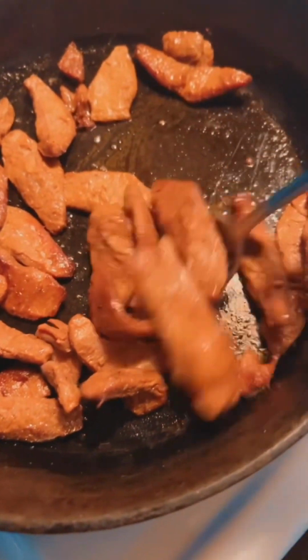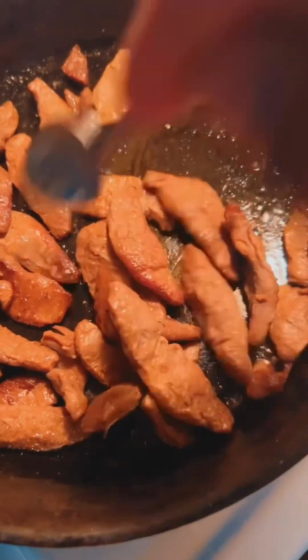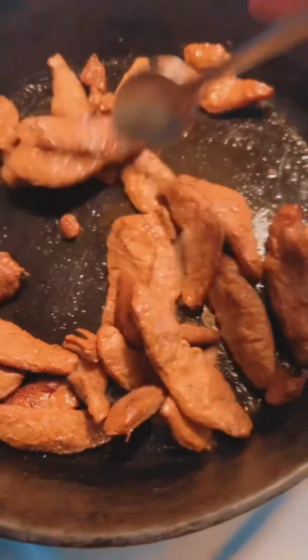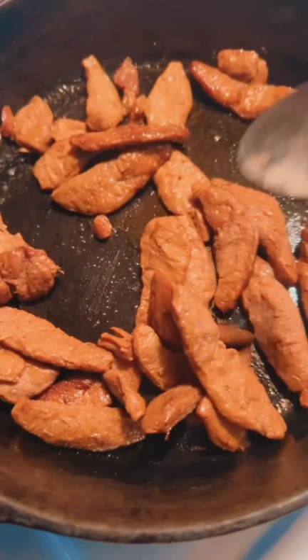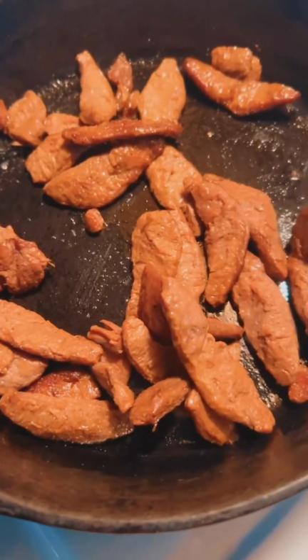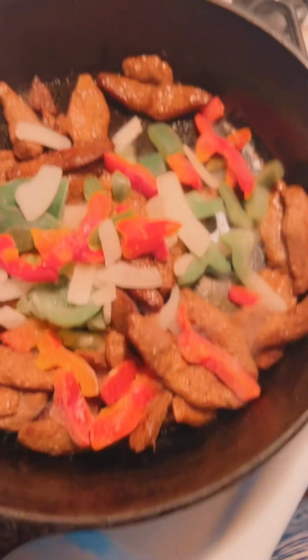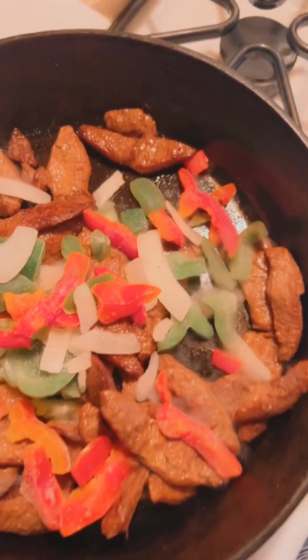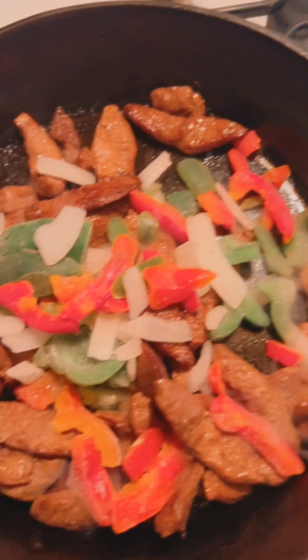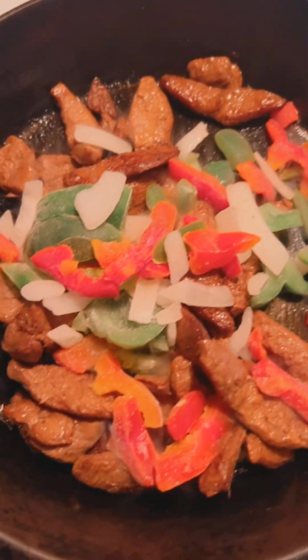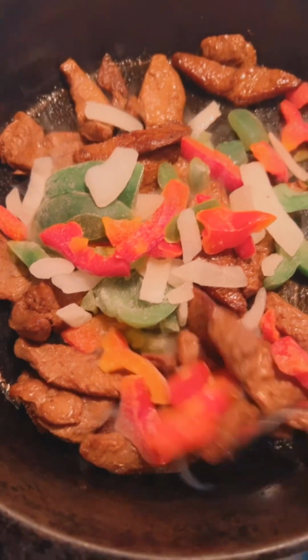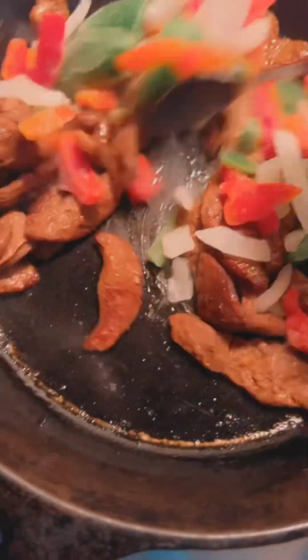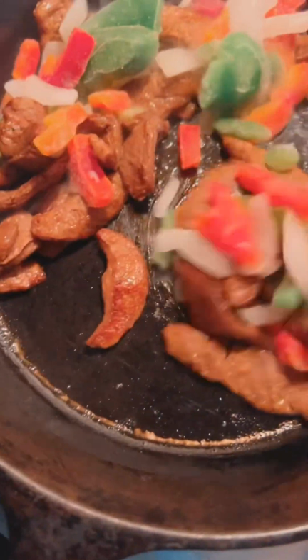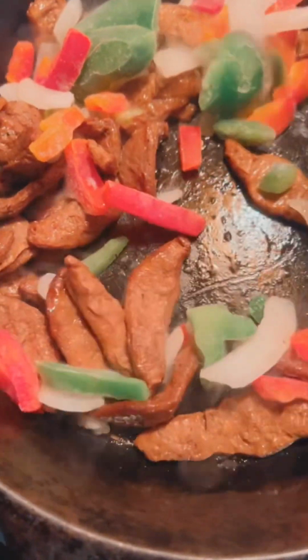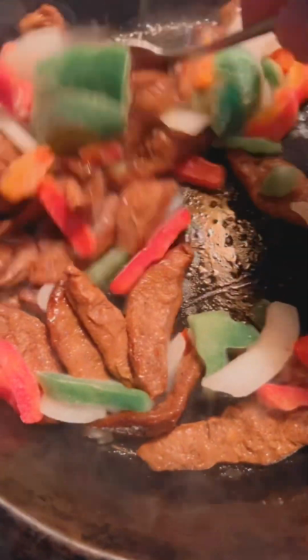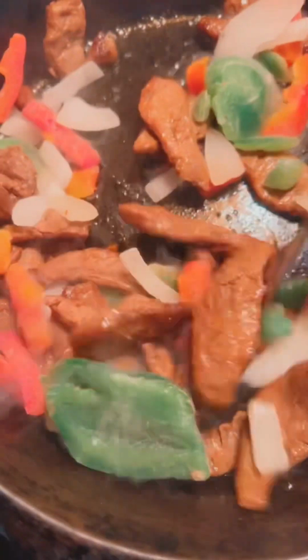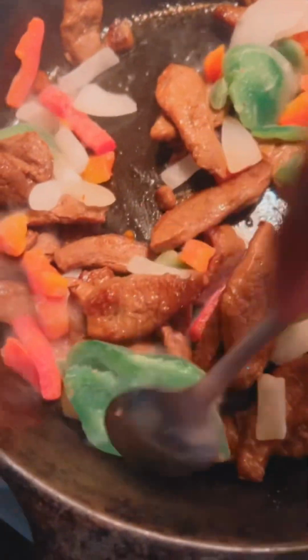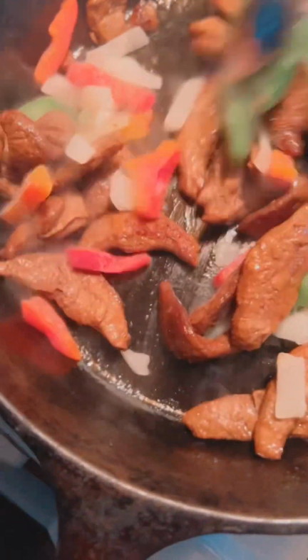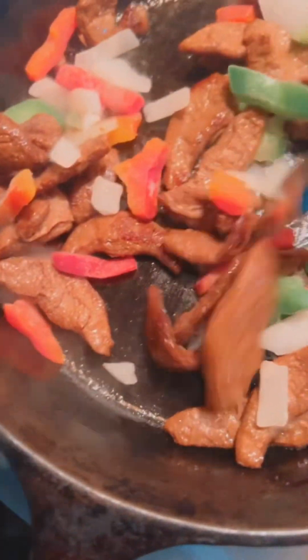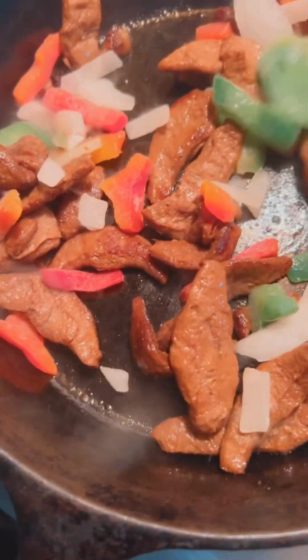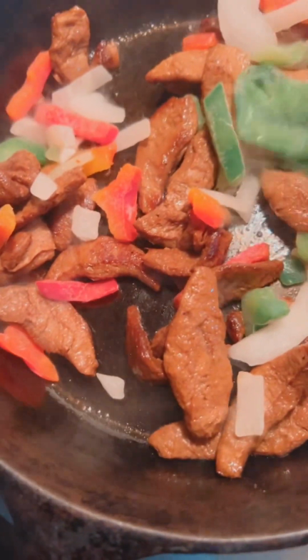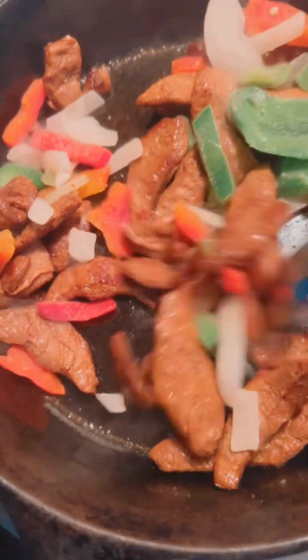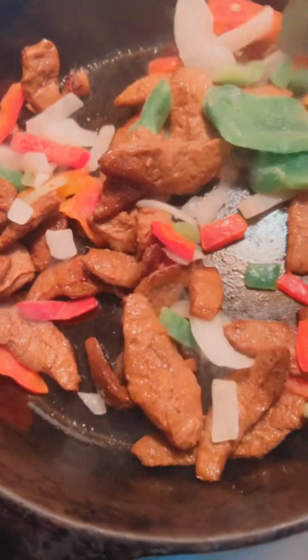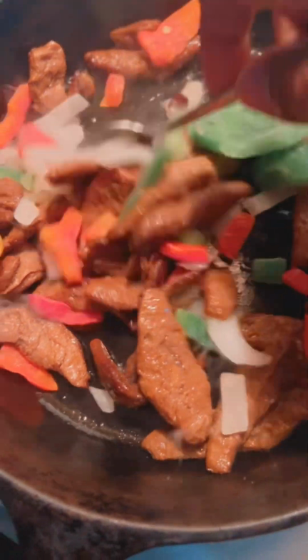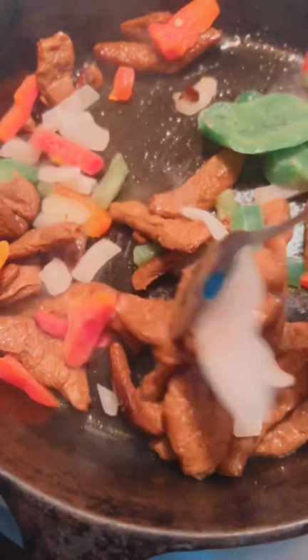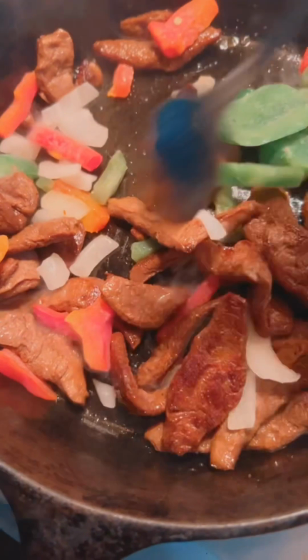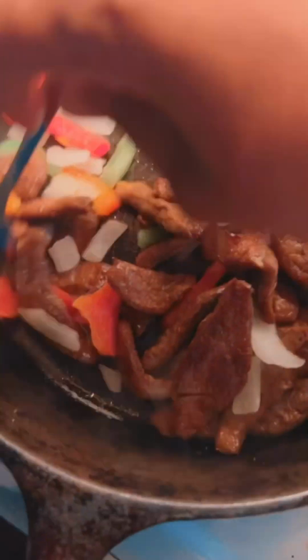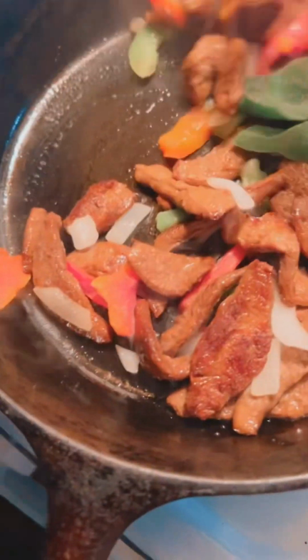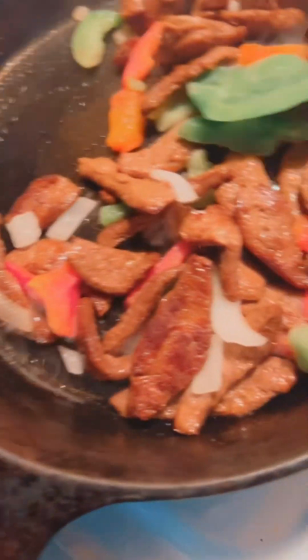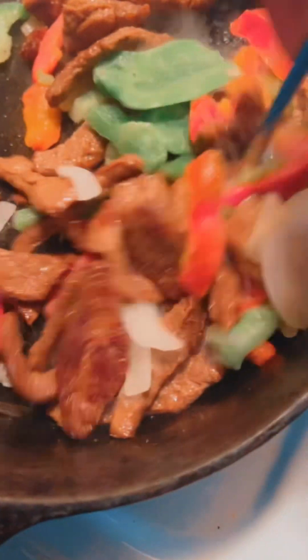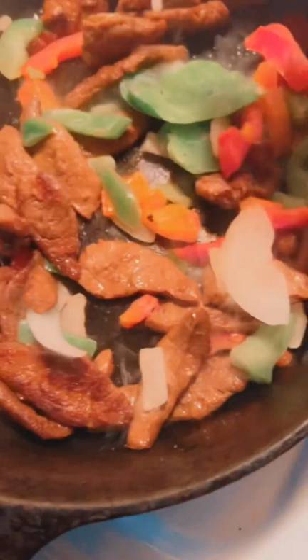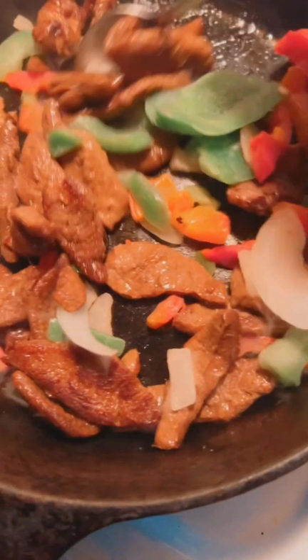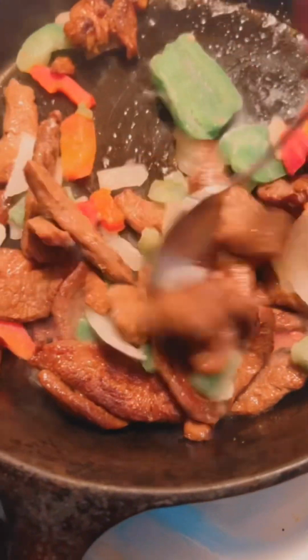All right, y'all. Be back. All right y'all, so I used this. This is real easy. I just add it in, and I'm going to take a picture so y'all can know how it looks when I'm finished.